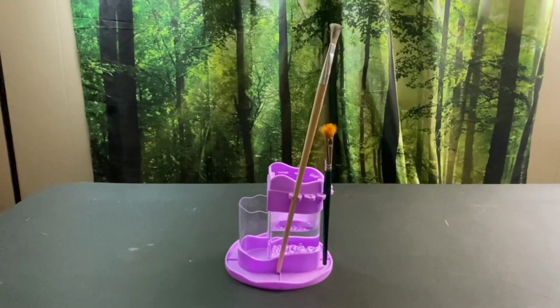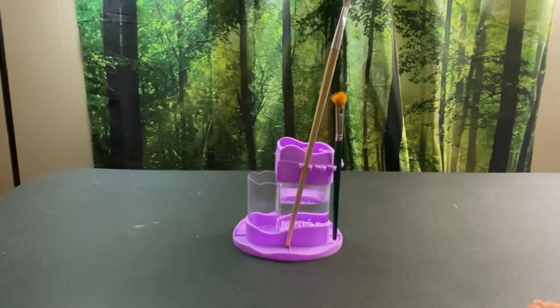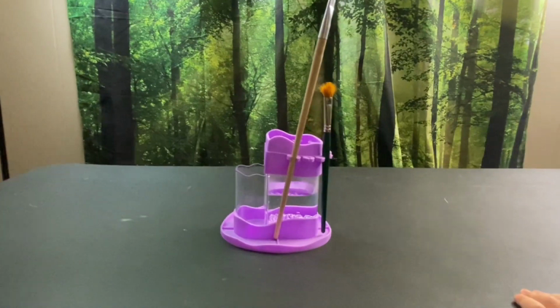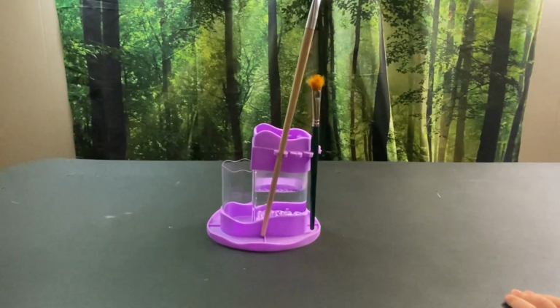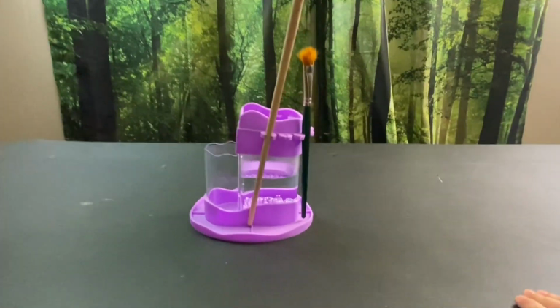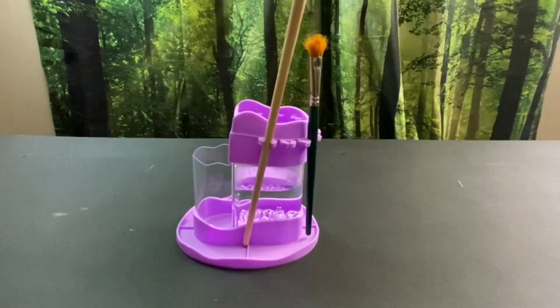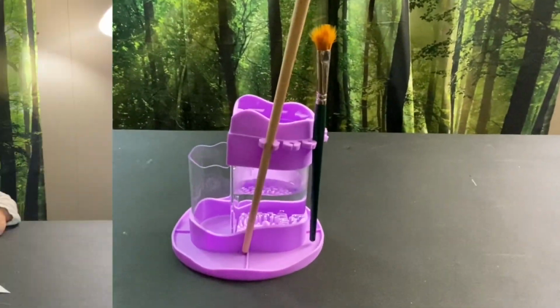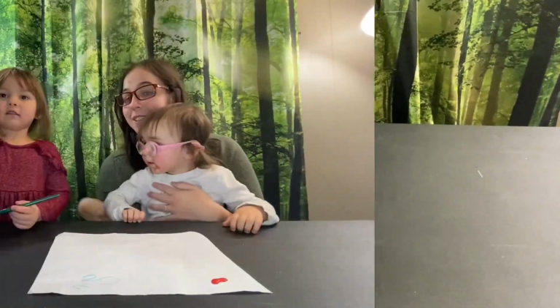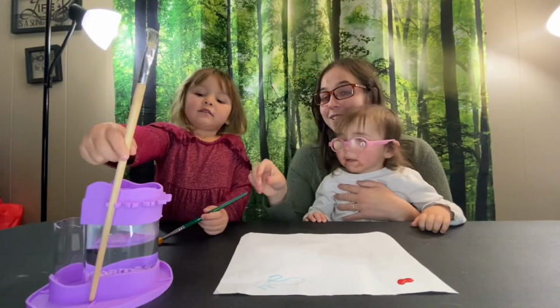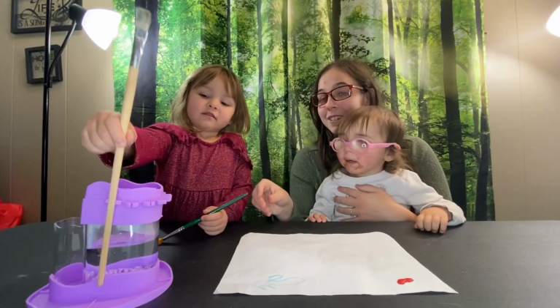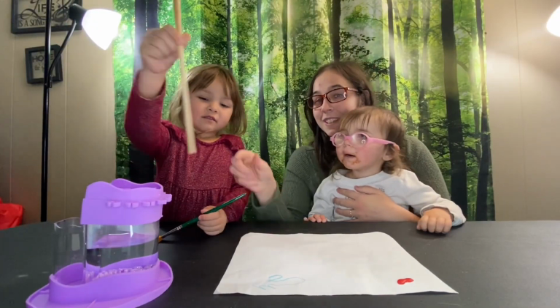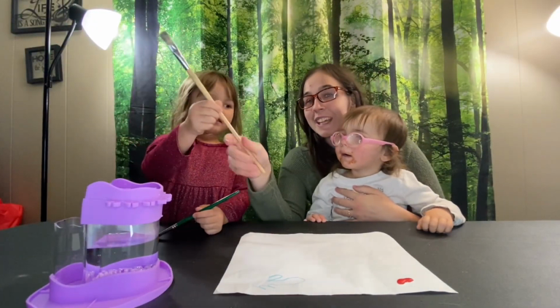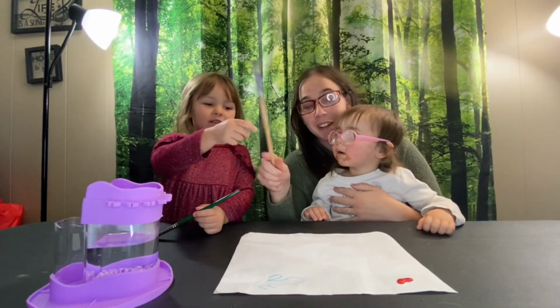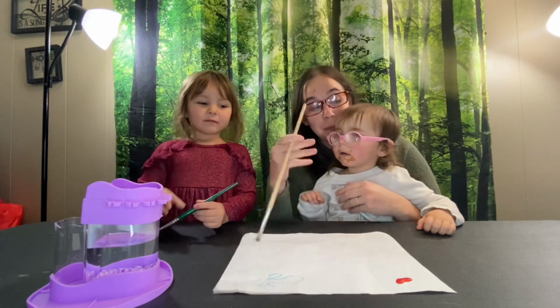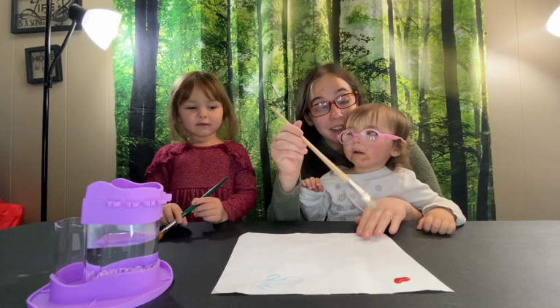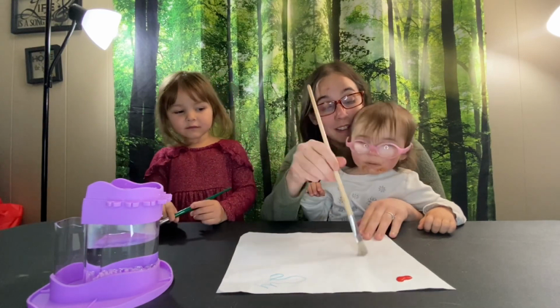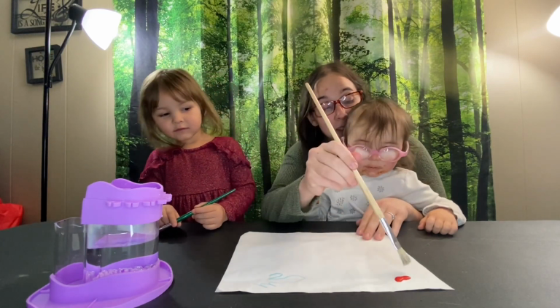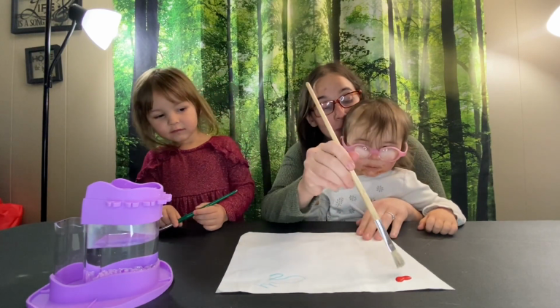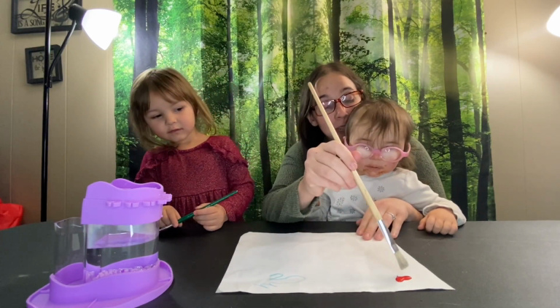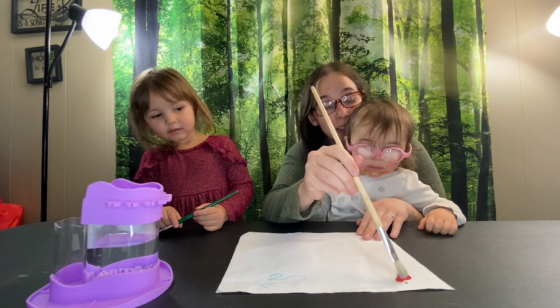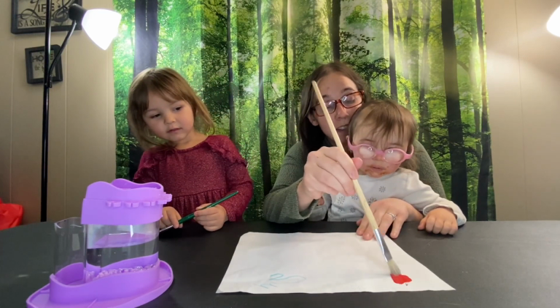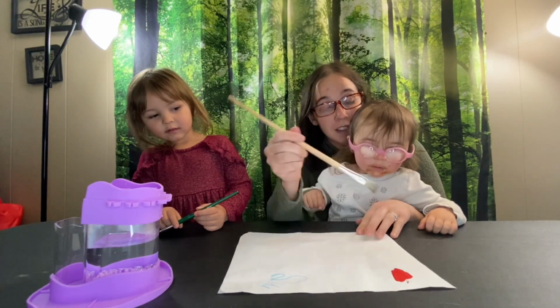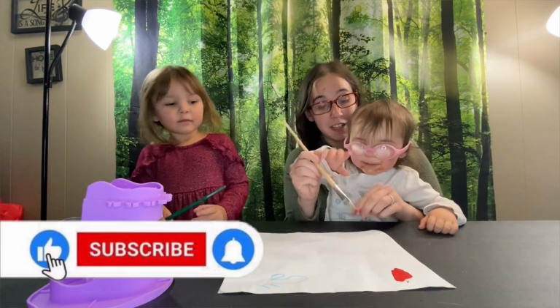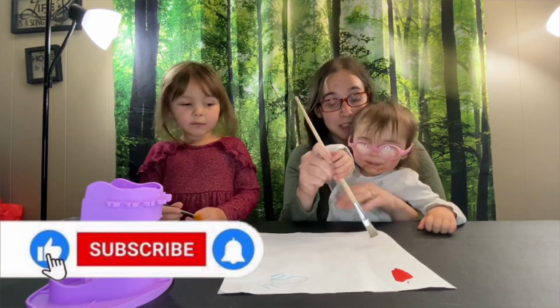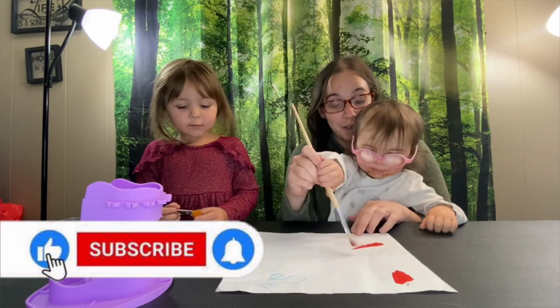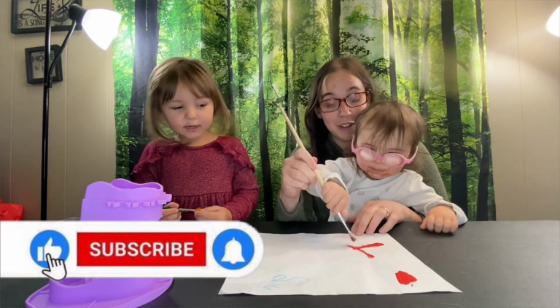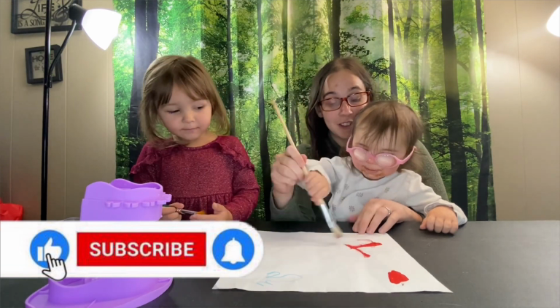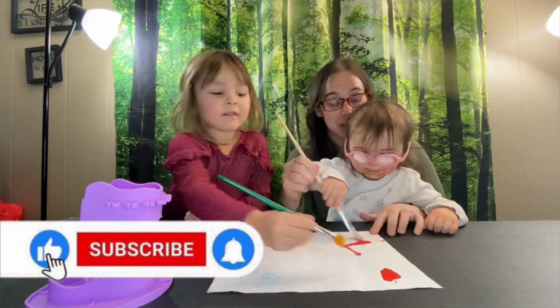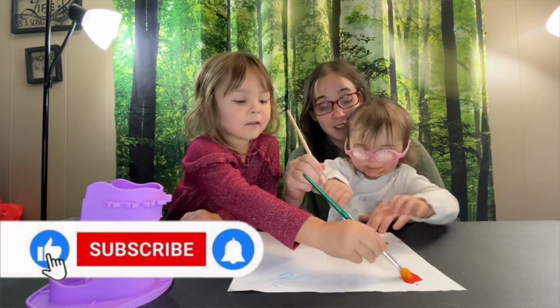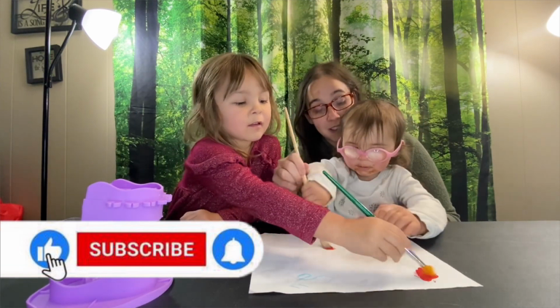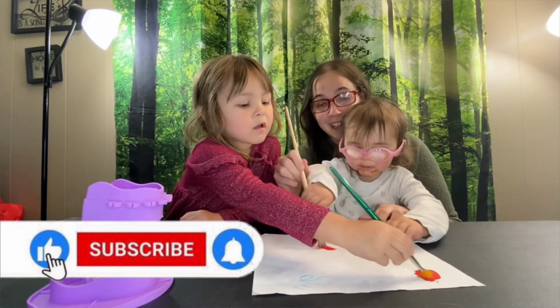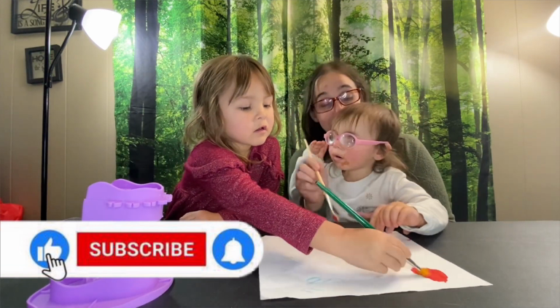If you guys like this item, I'll leave a link in the description box below. You can get this on Amazon right now for $19.99. This video is not sponsored, but if you liked it, give it a thumbs up and feel free to subscribe for more future videos. Thanks for watching. See you in the next video.